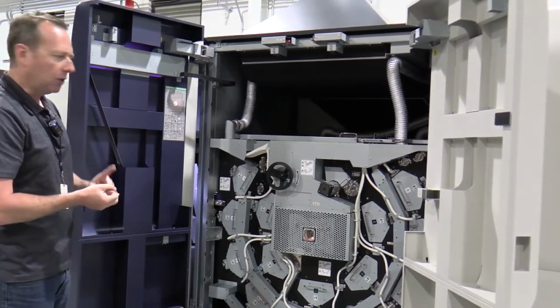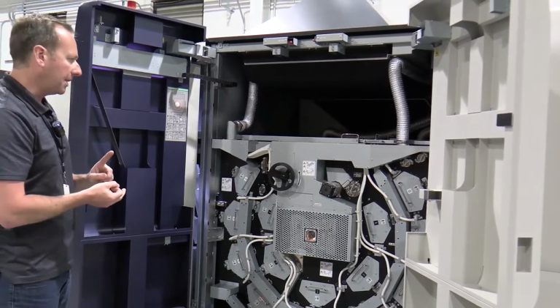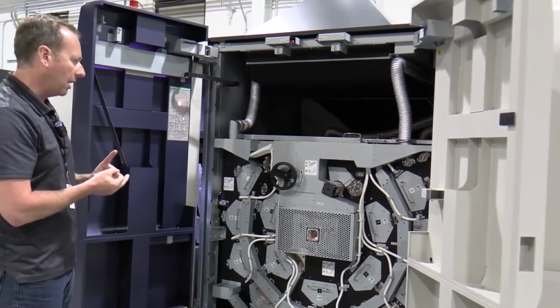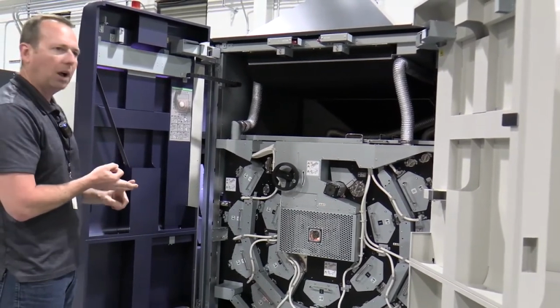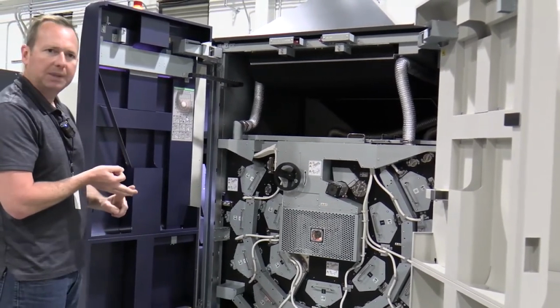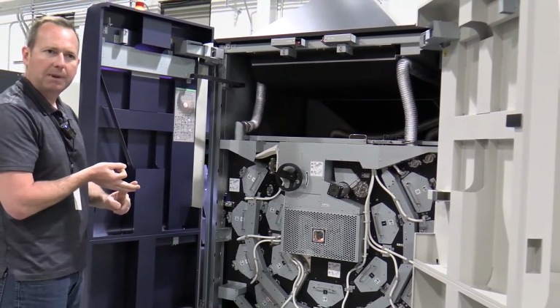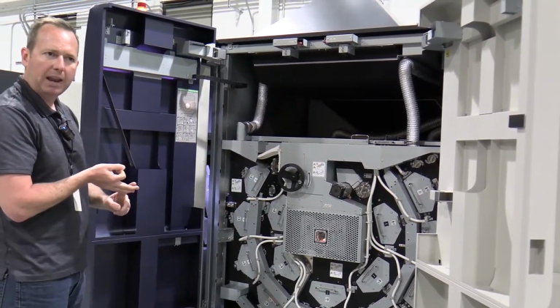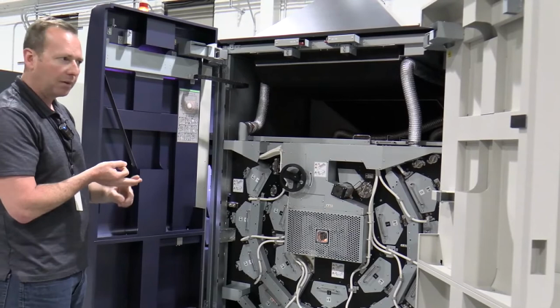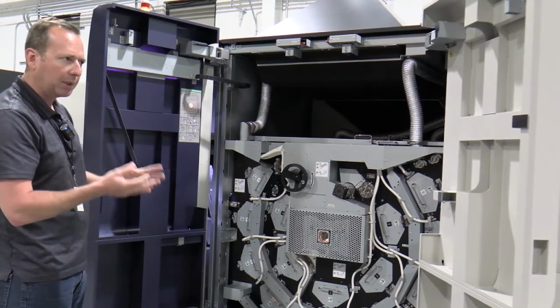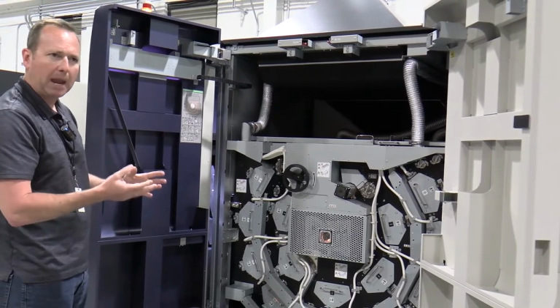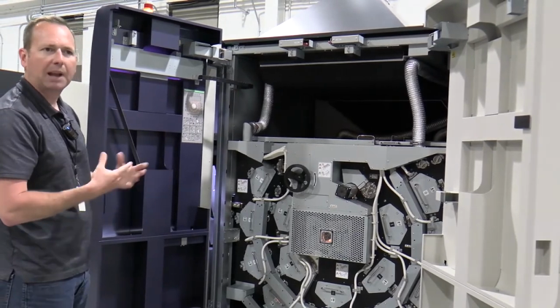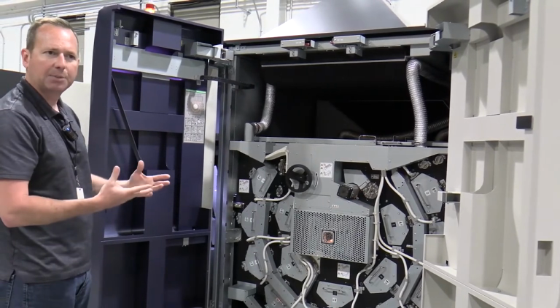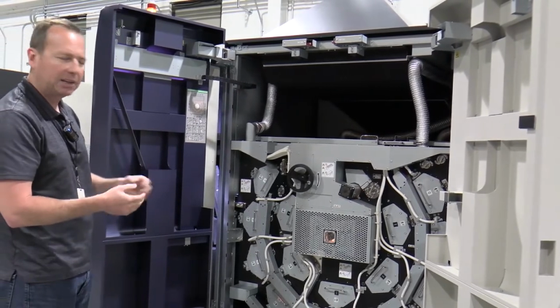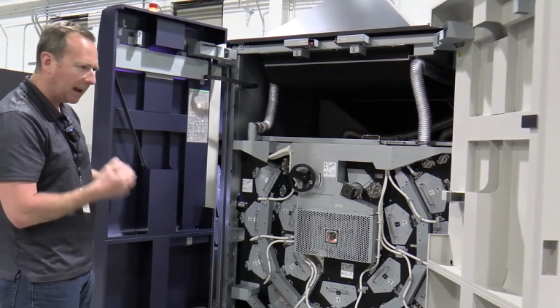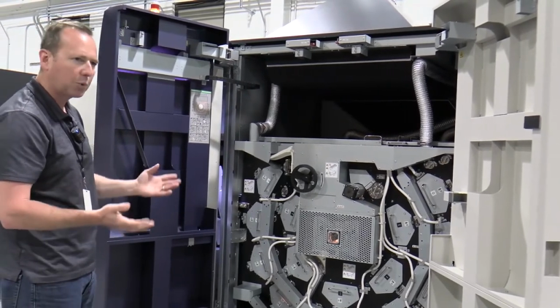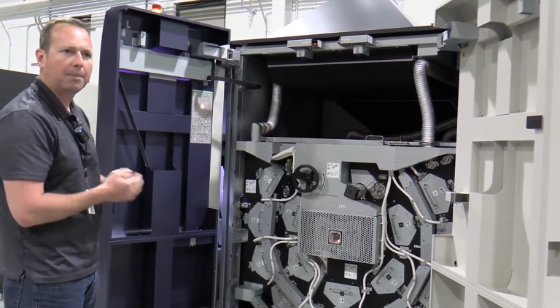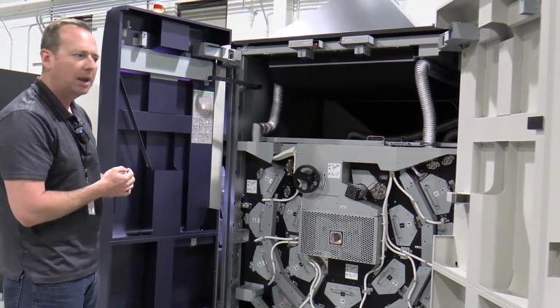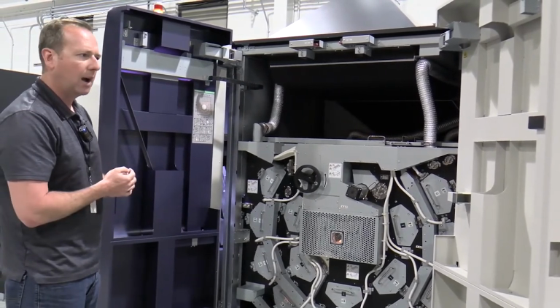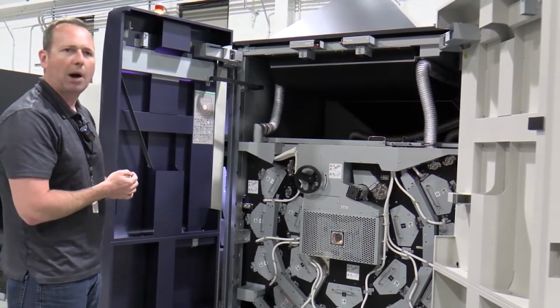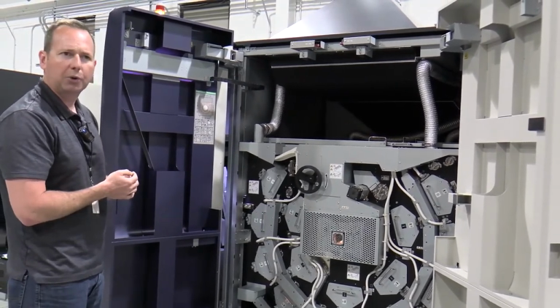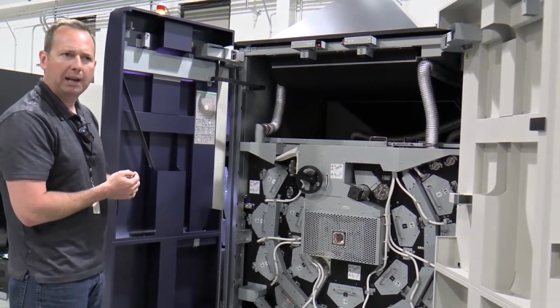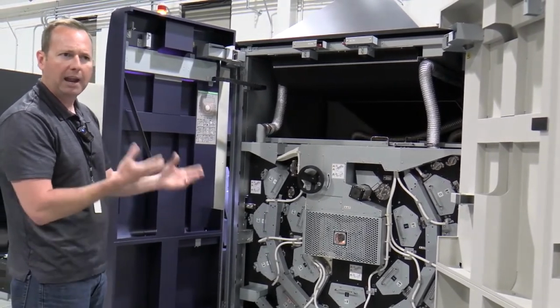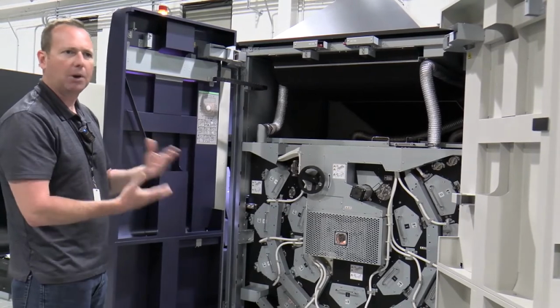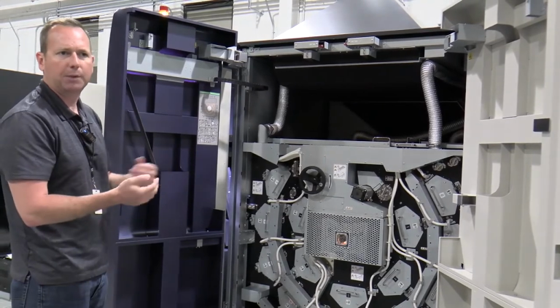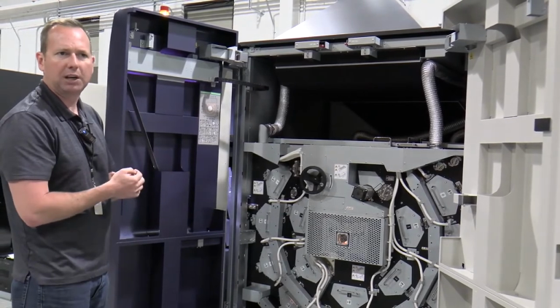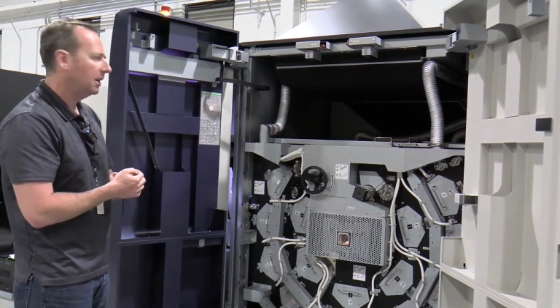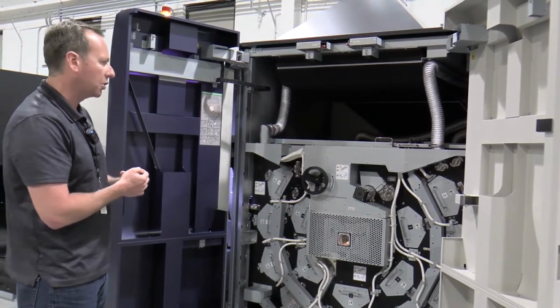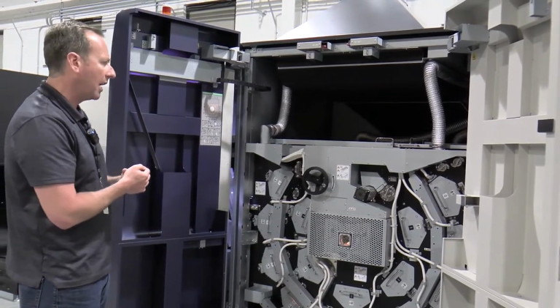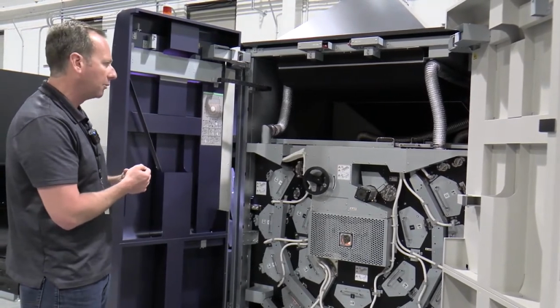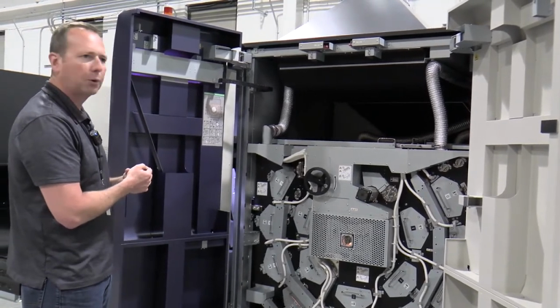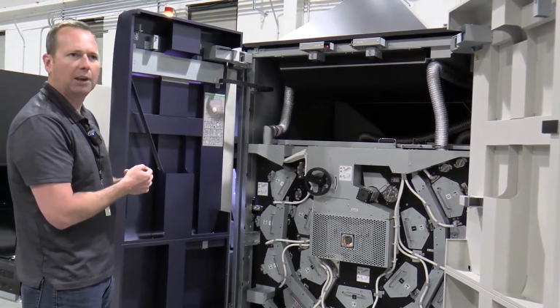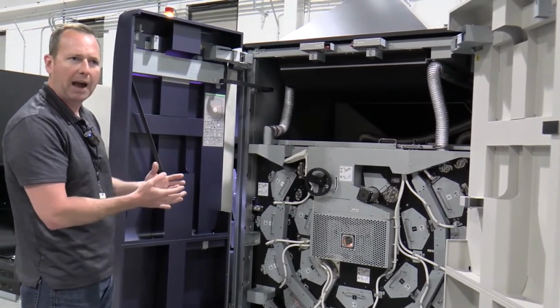You can put down a decent amount of ink on very thick paper at high speeds and not have to worry about quality degrading or ink coming off in the machine. So this dryer can really handle a lot of ink.